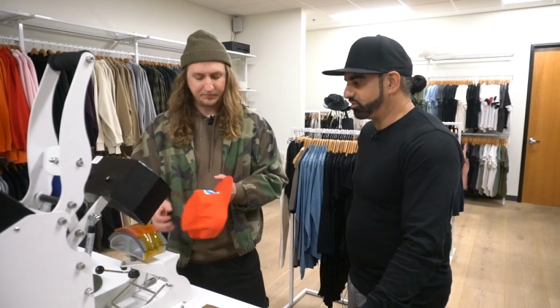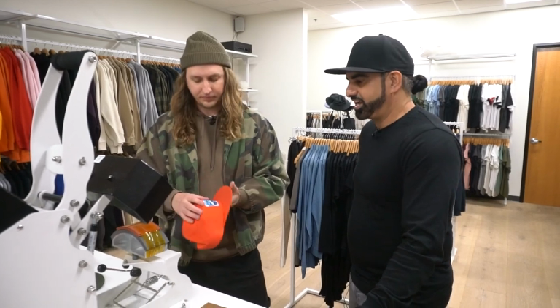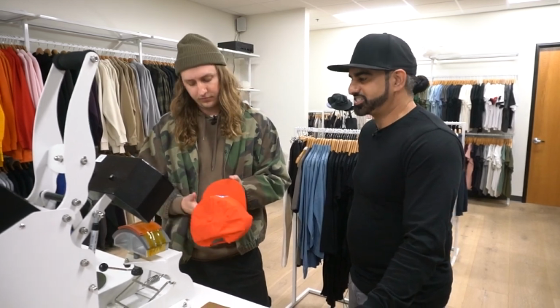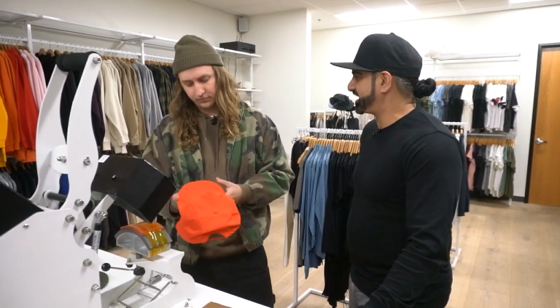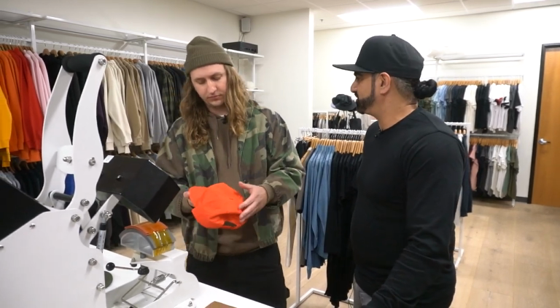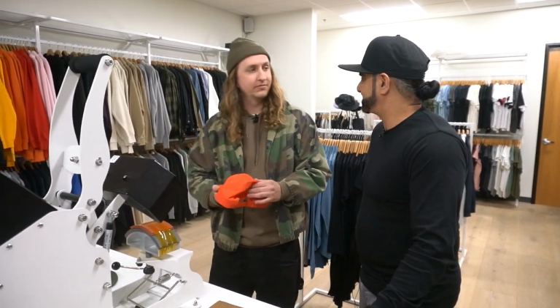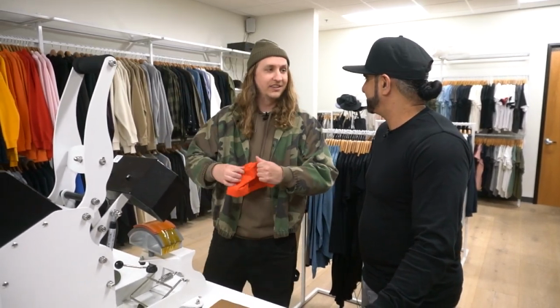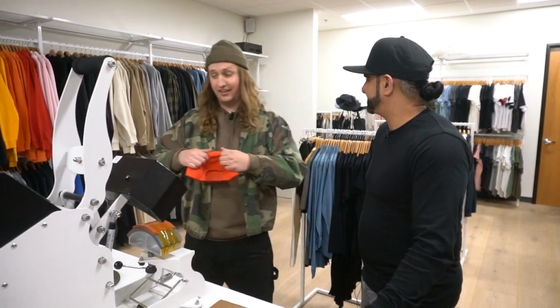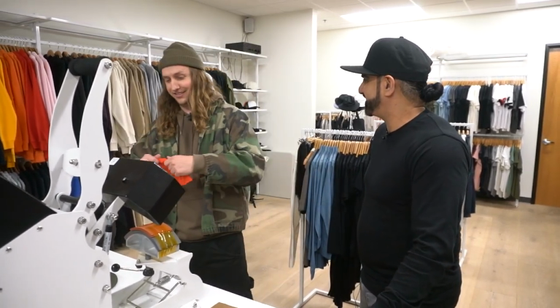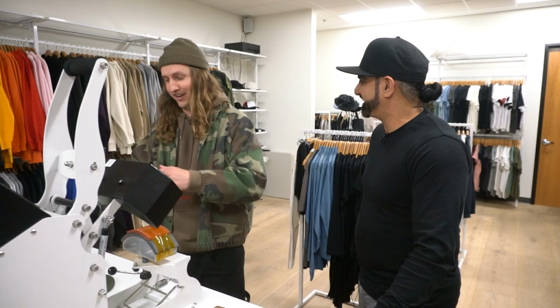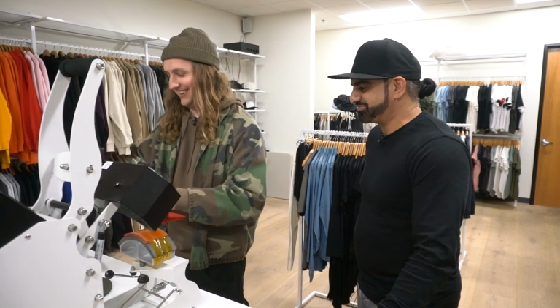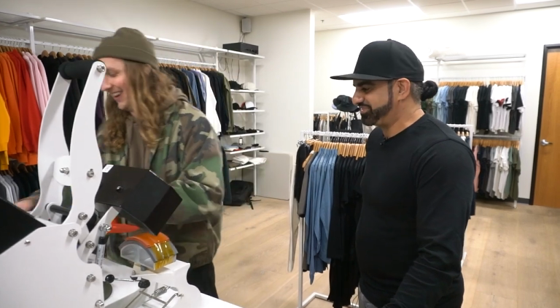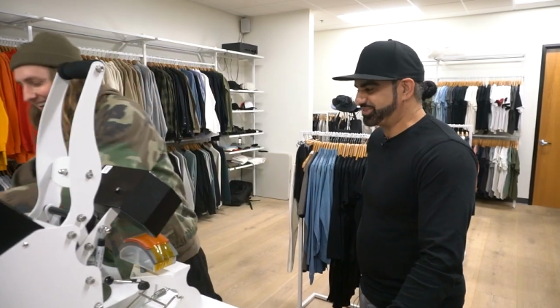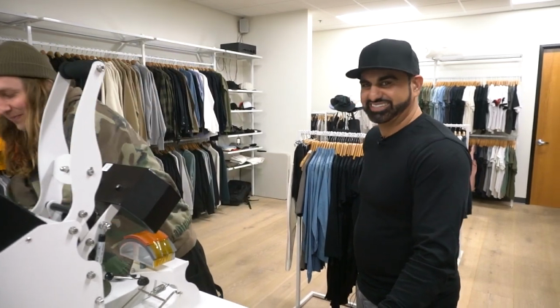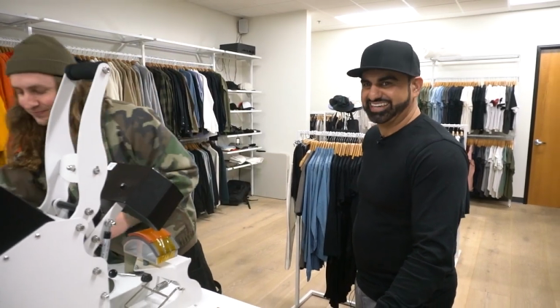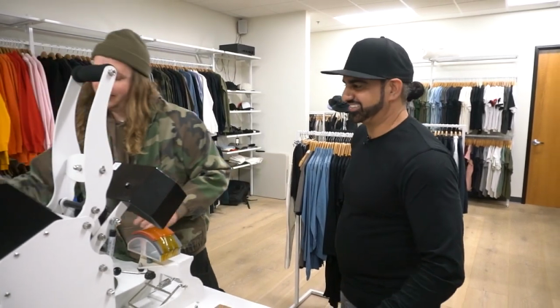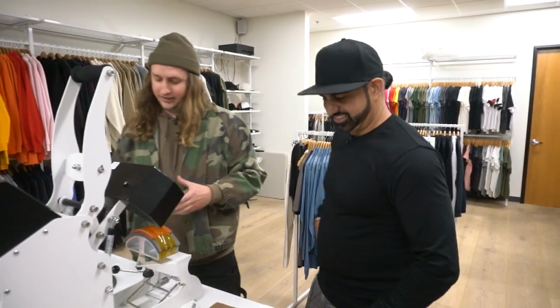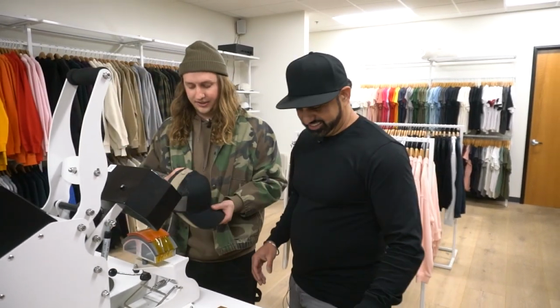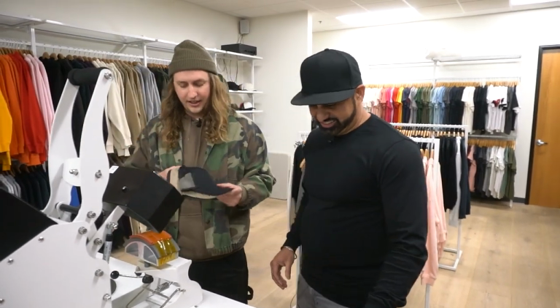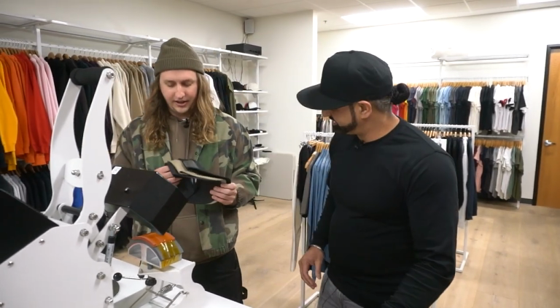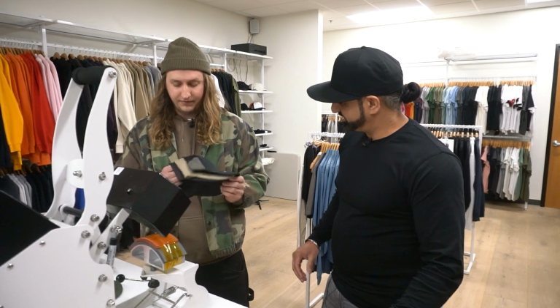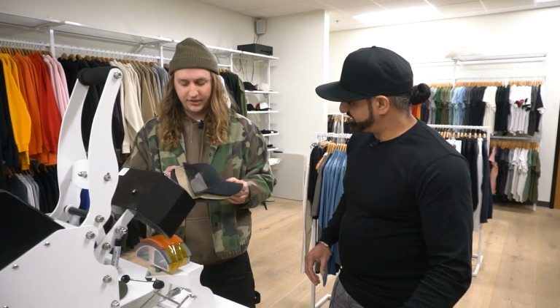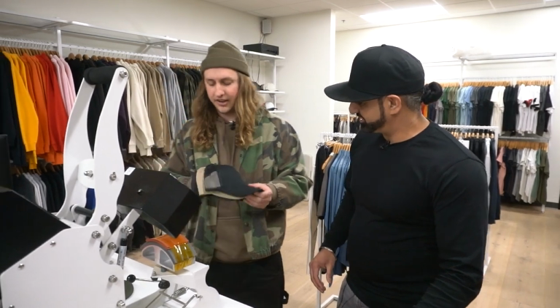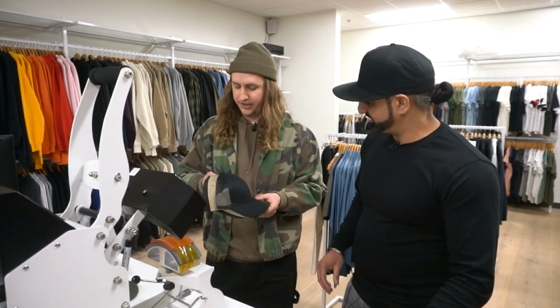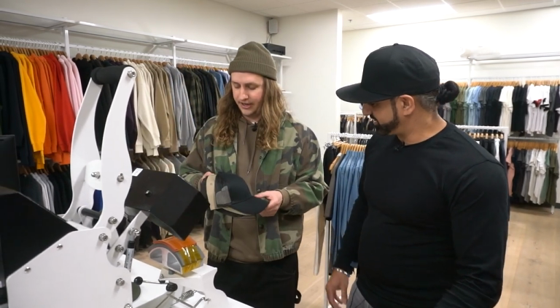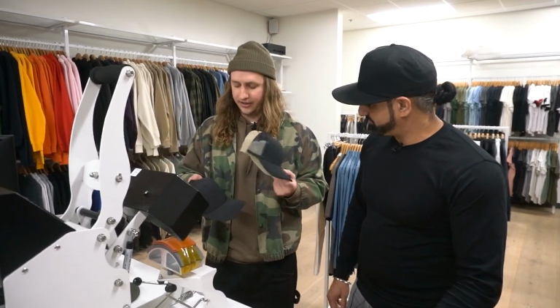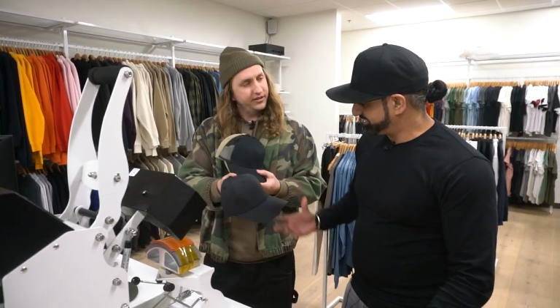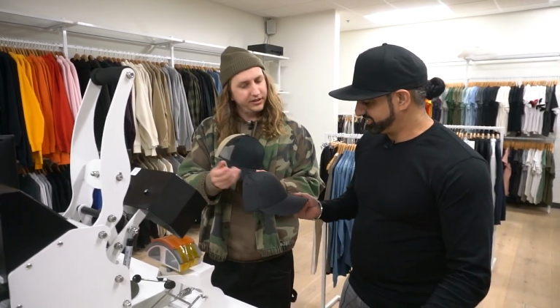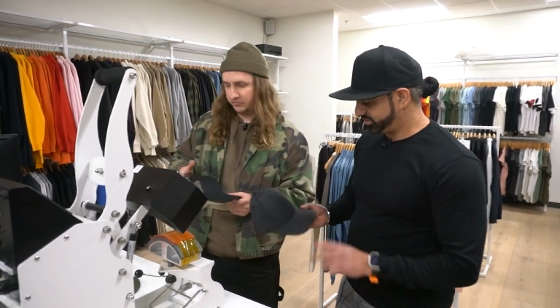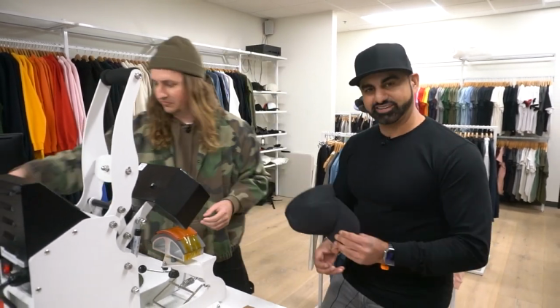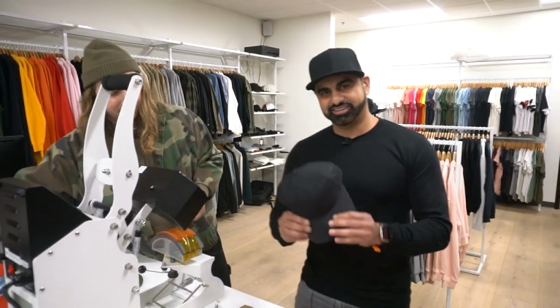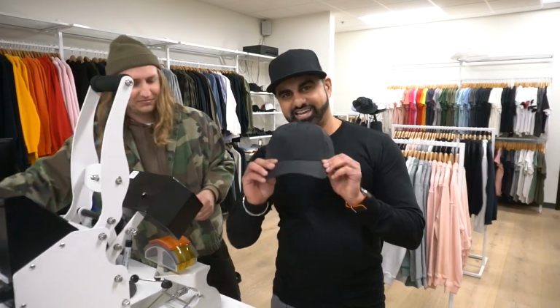Let's try that cap — the nylon icon cap. This is the icon franchise, and this is the nylon one. Look at this cap. Can you imagine wearing this cap? They won't have to imagine soon.